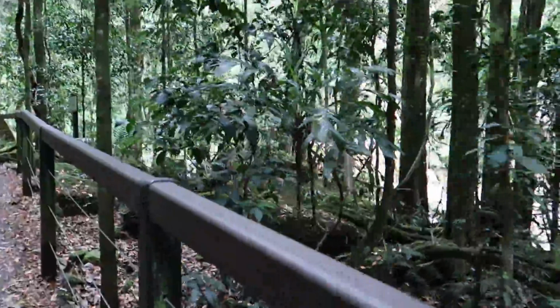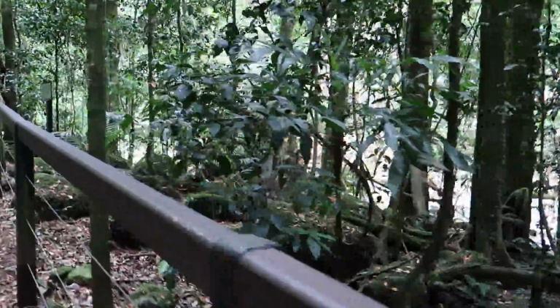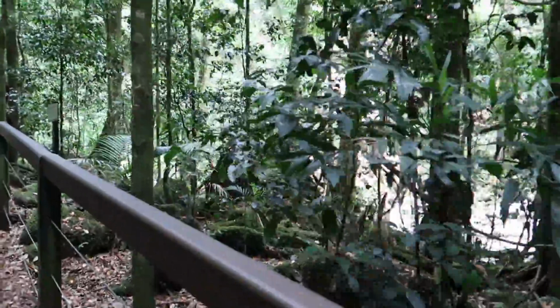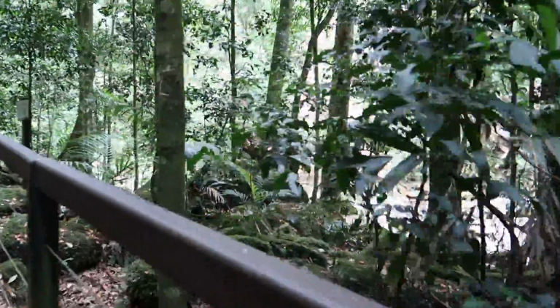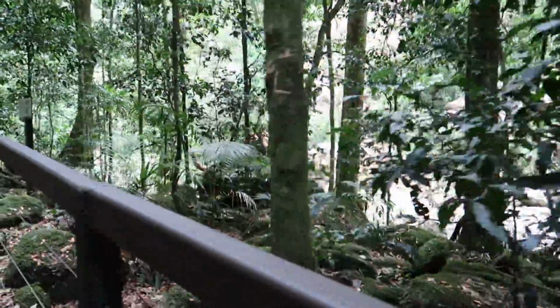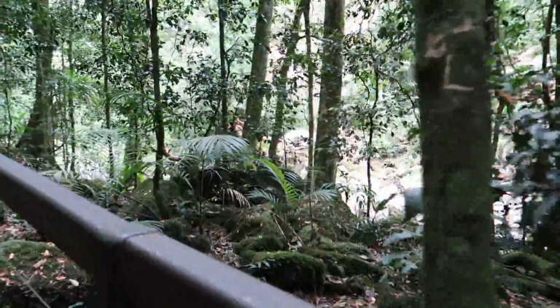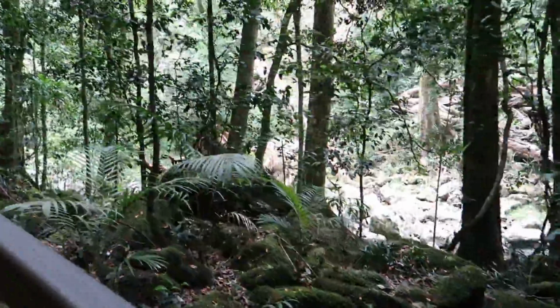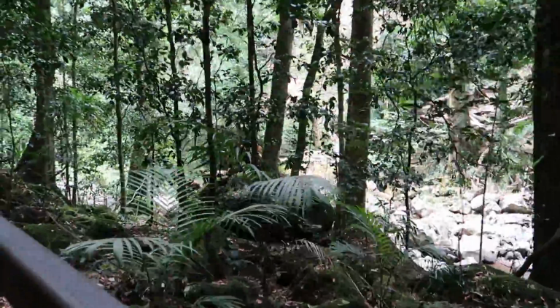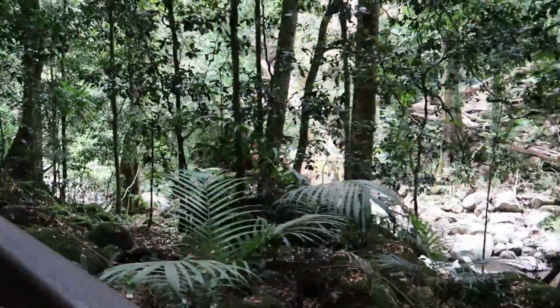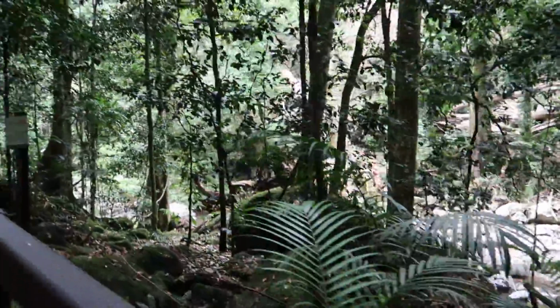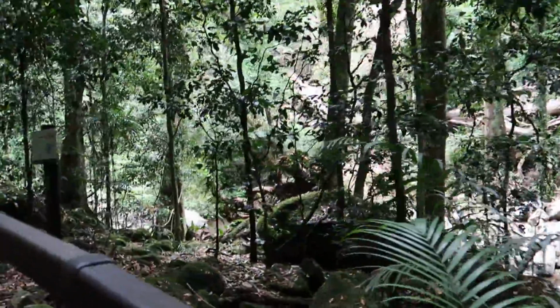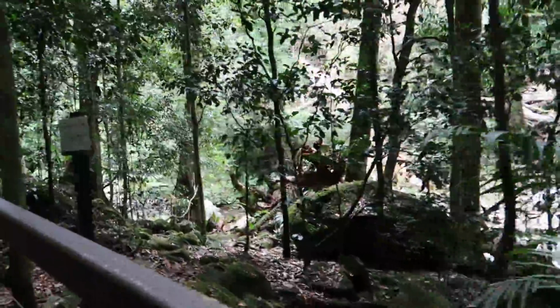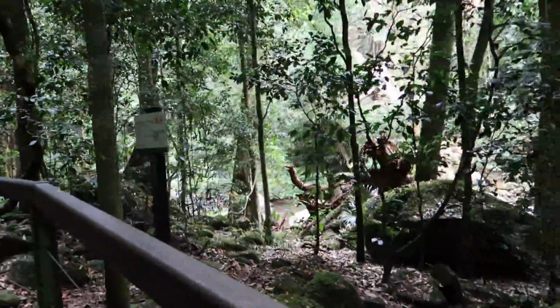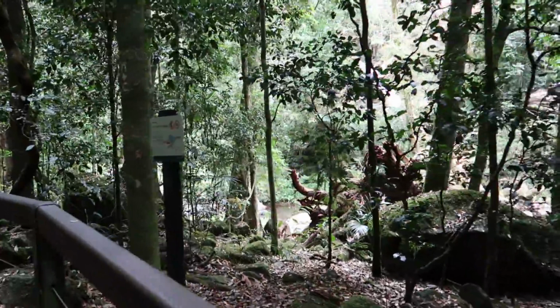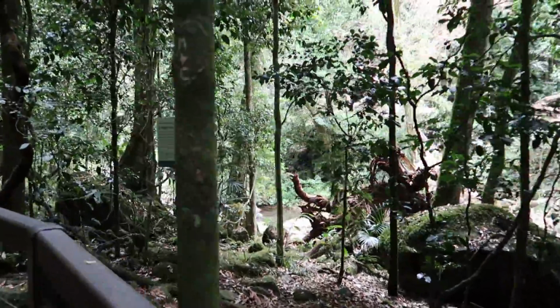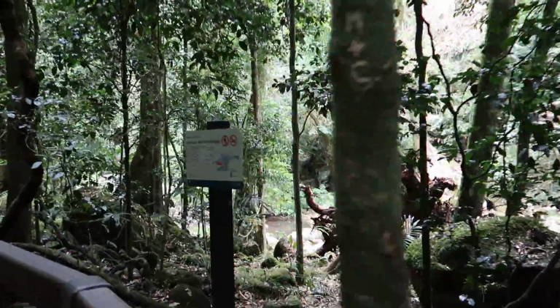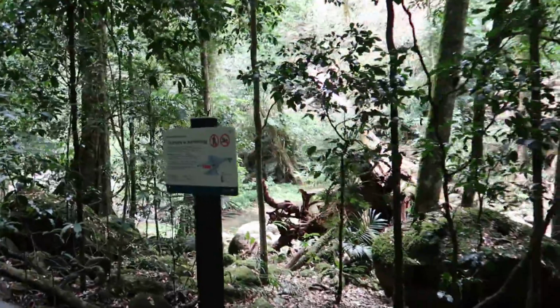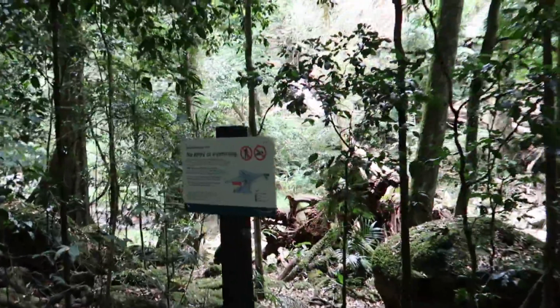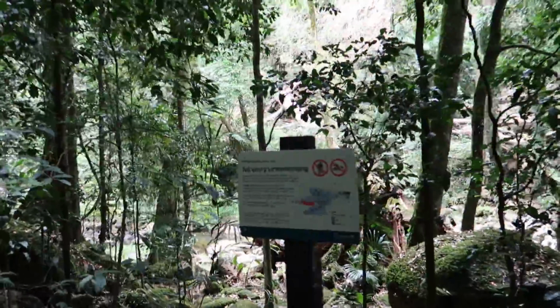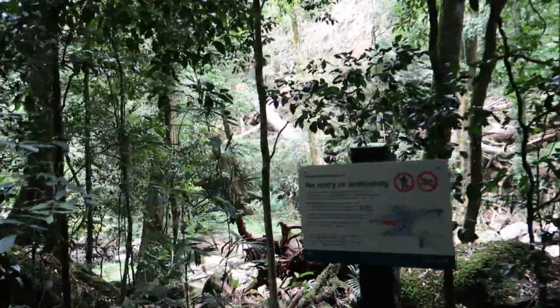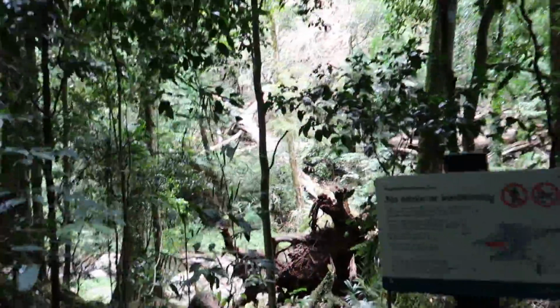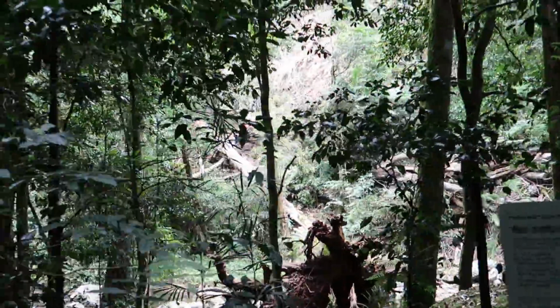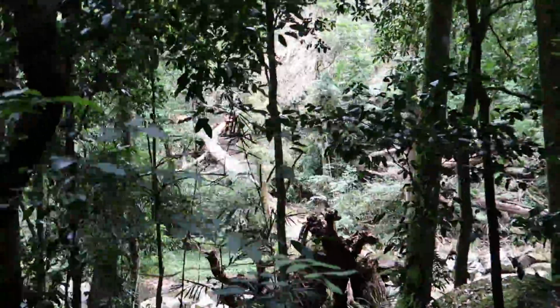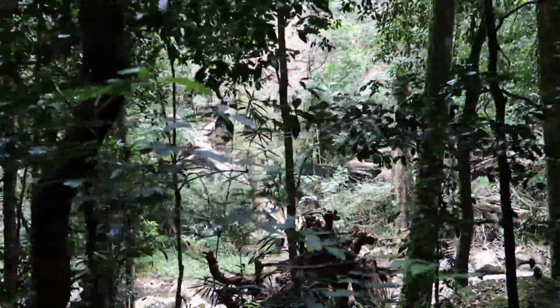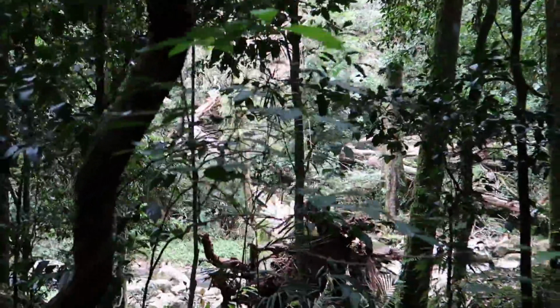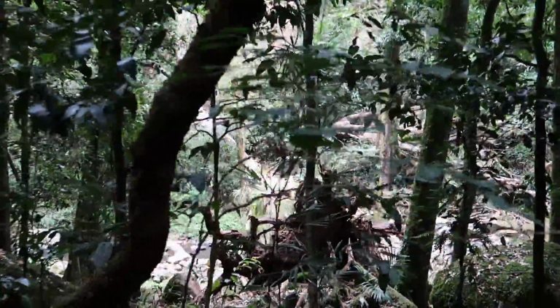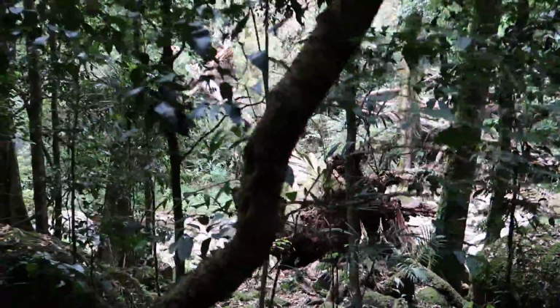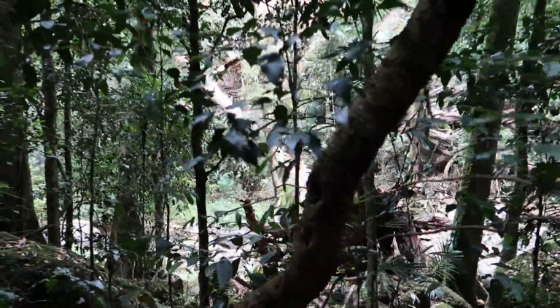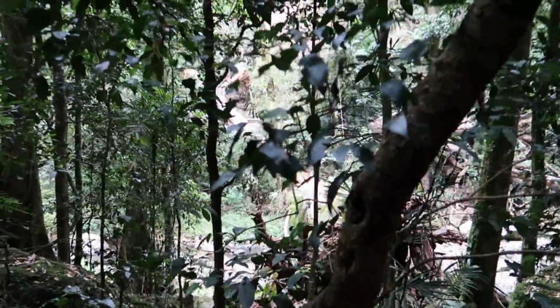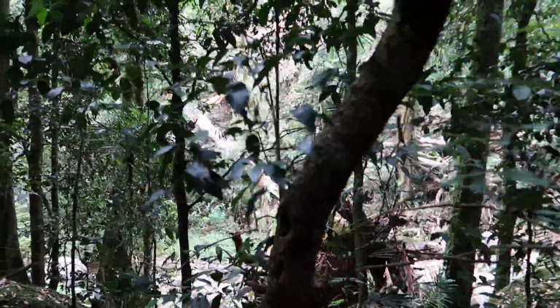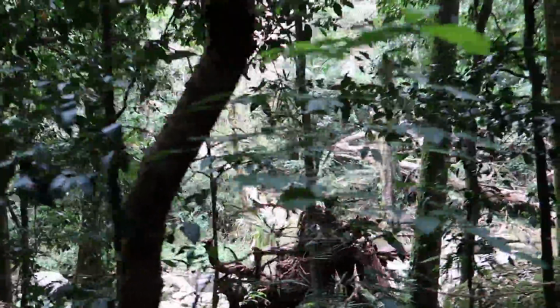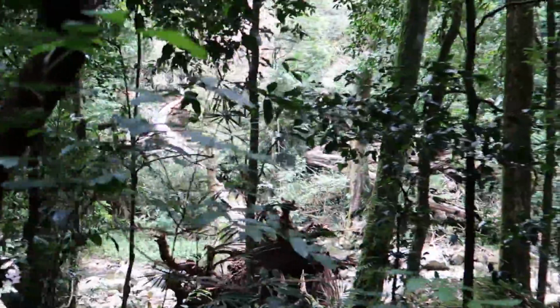That is humongous. There's palm trees growing on it. Wow, that's crazy. That thing is huge.